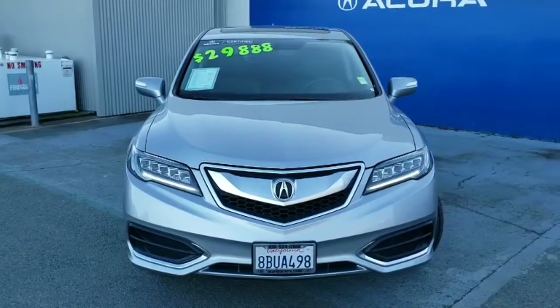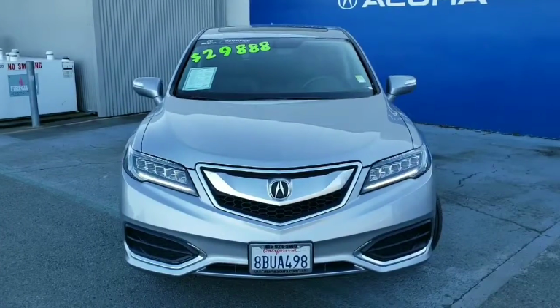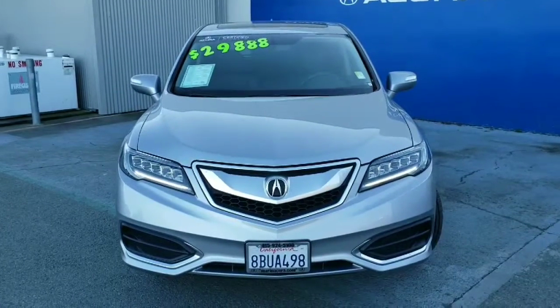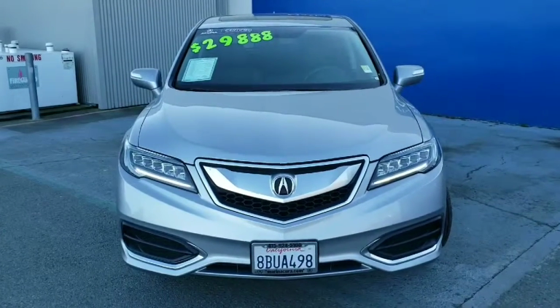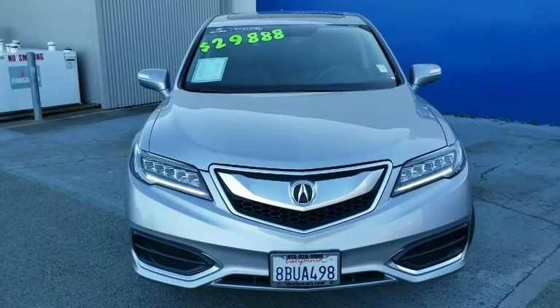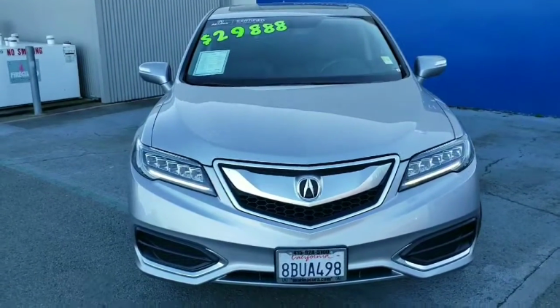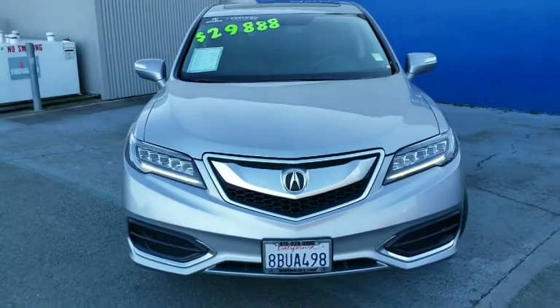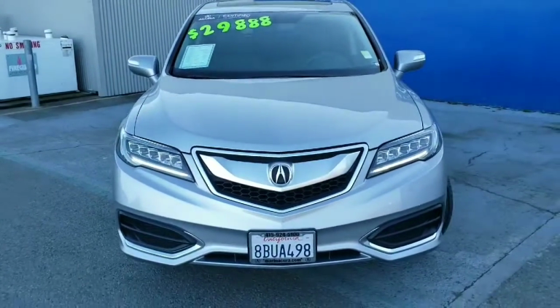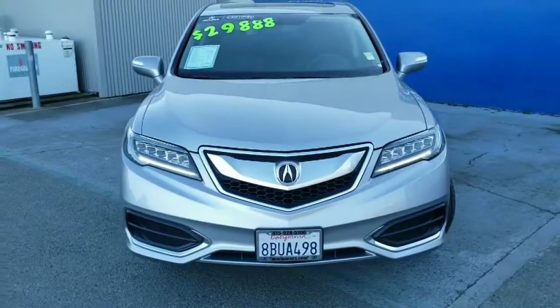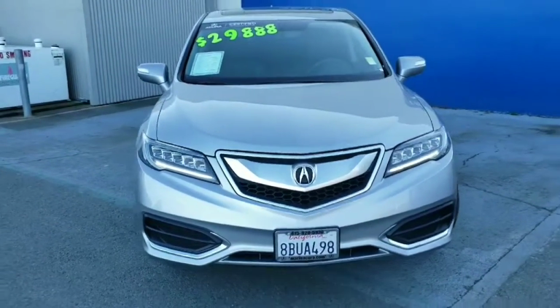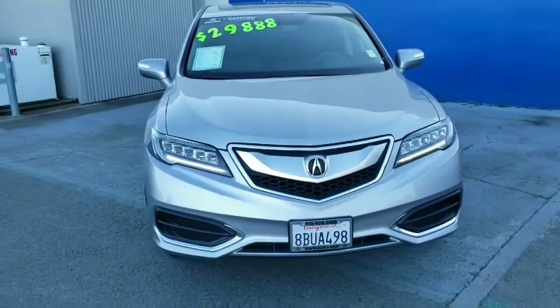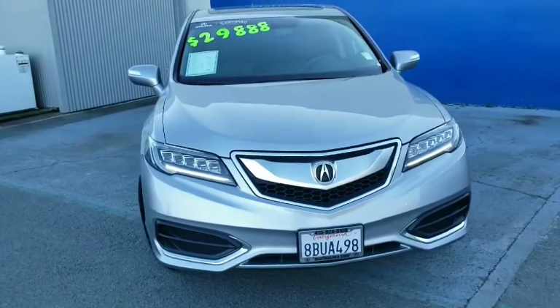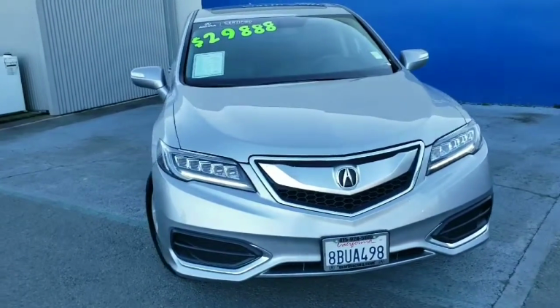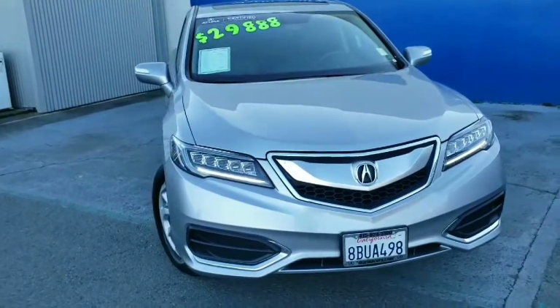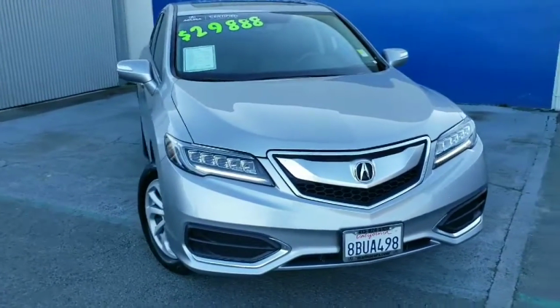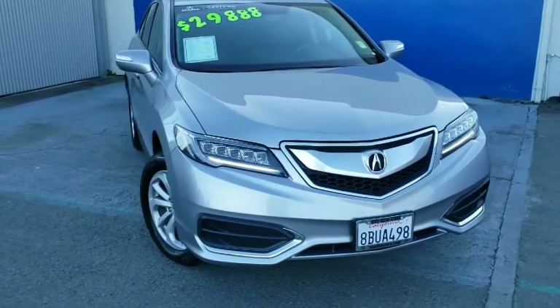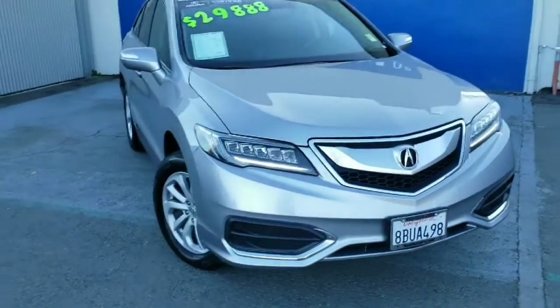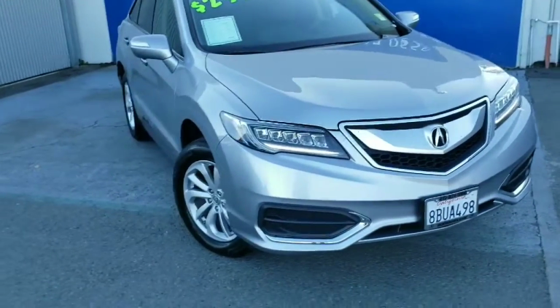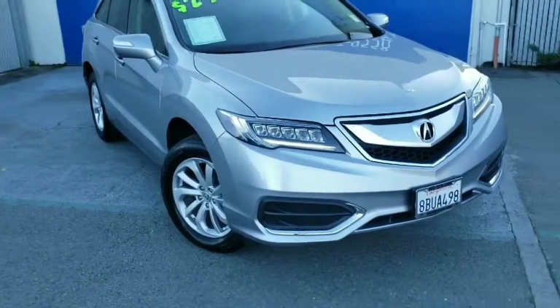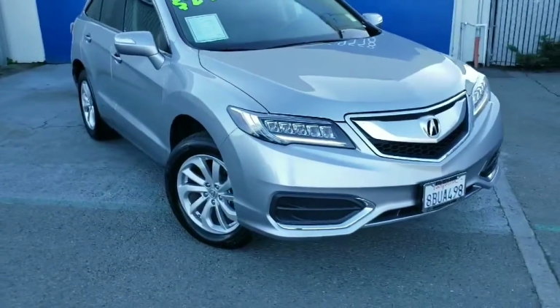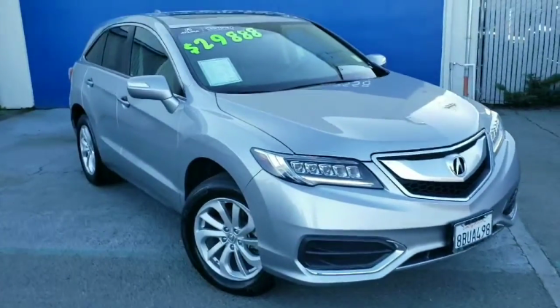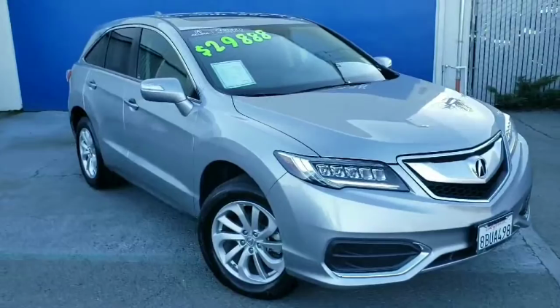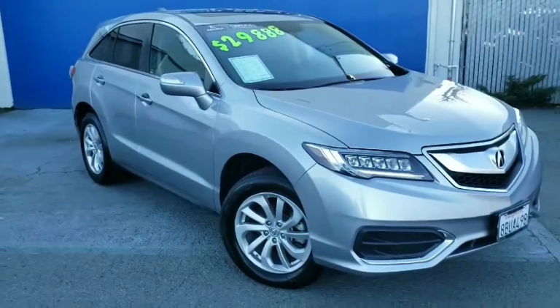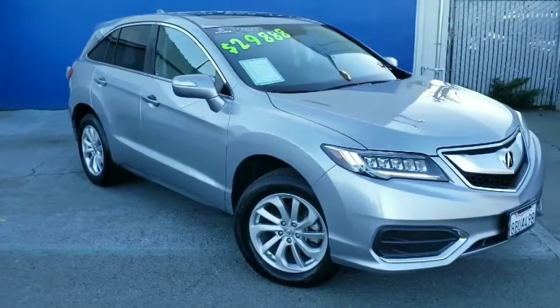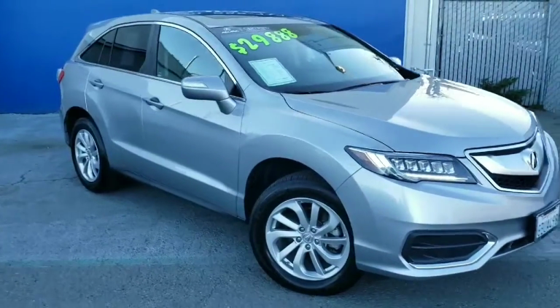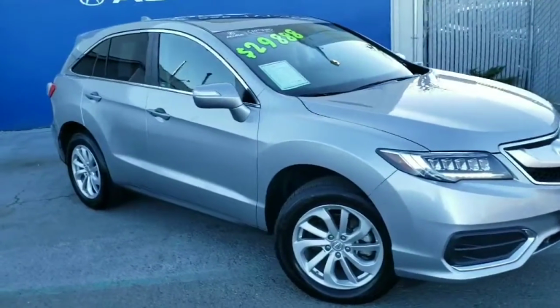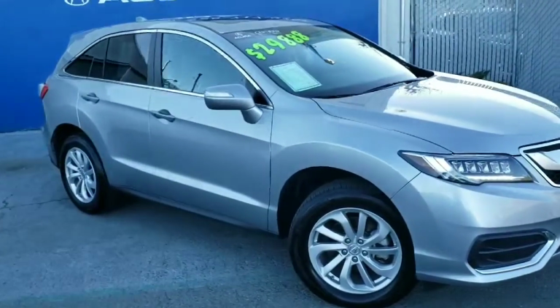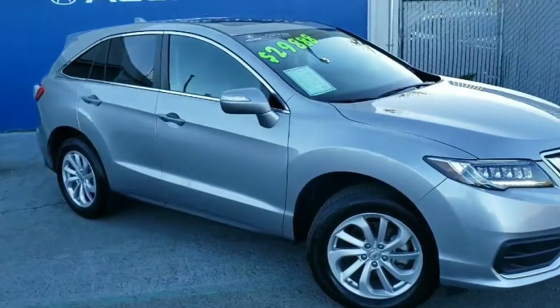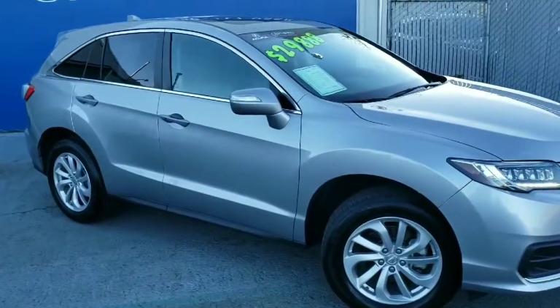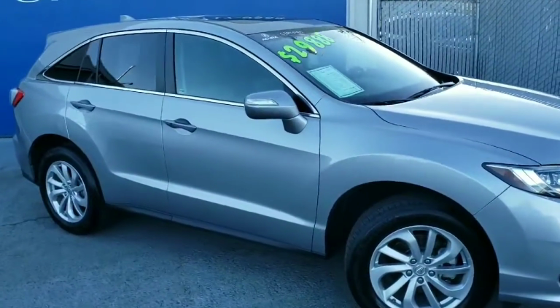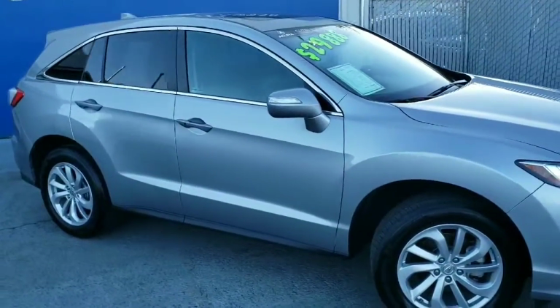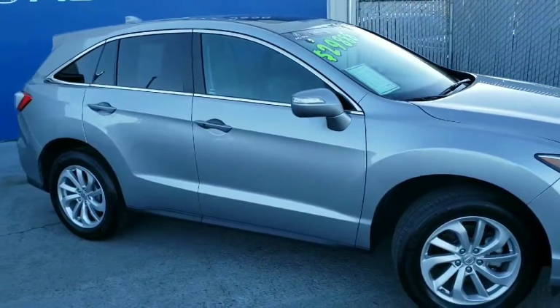Hi, in front of me we have a 2017 Acura RDX in the Lunar Silver Metallic. In the front you'll notice the jewel LED headlights. On the side you'll notice the alloy wheels. This car is completely keyless so you have easy entry on the driver and passenger side.